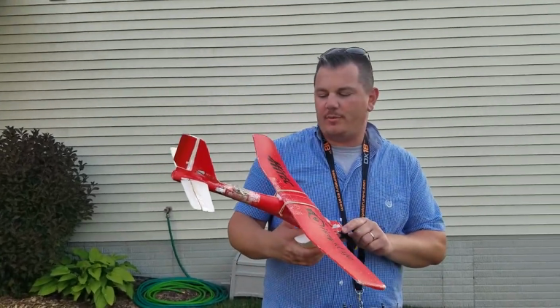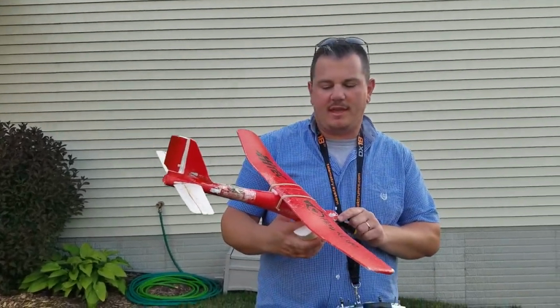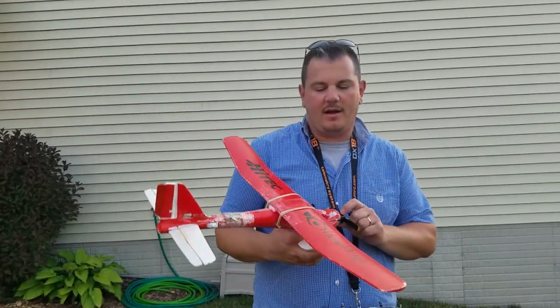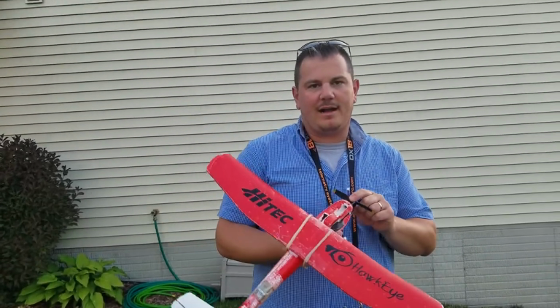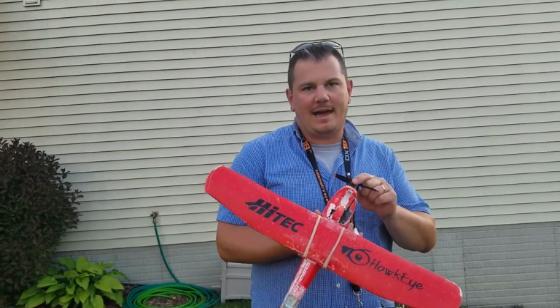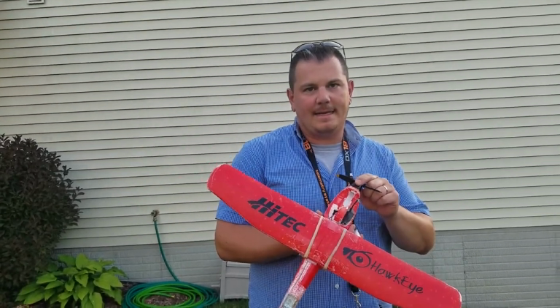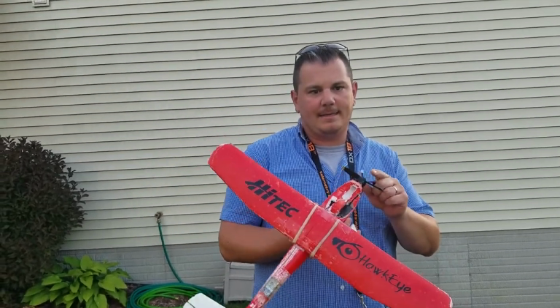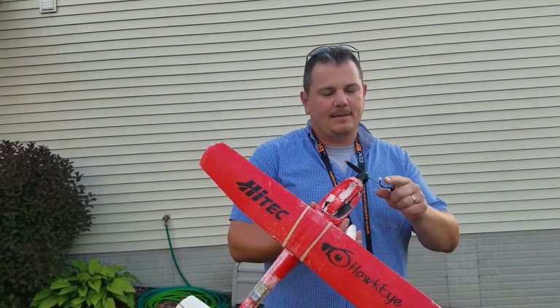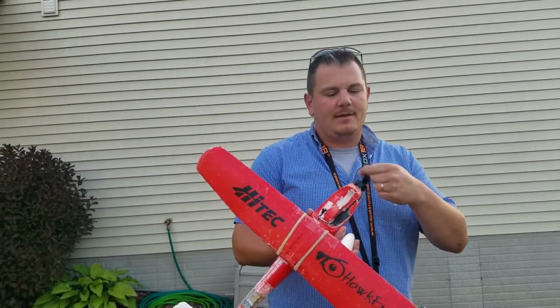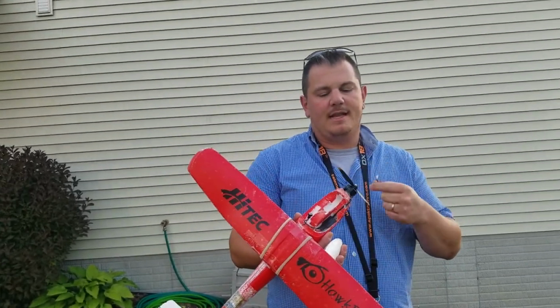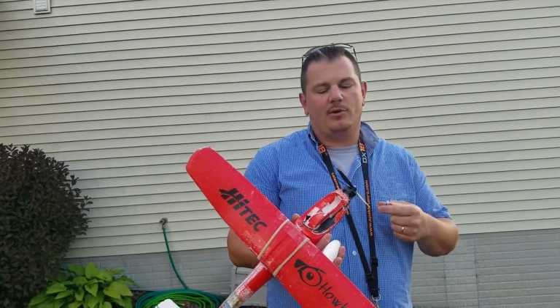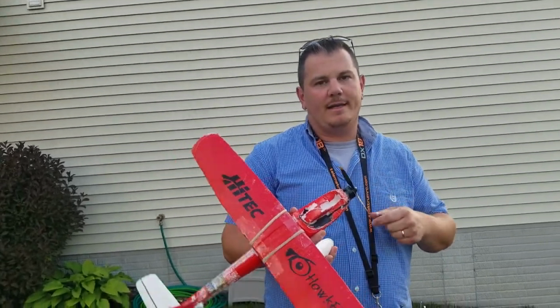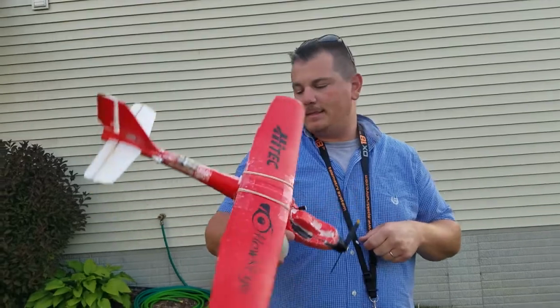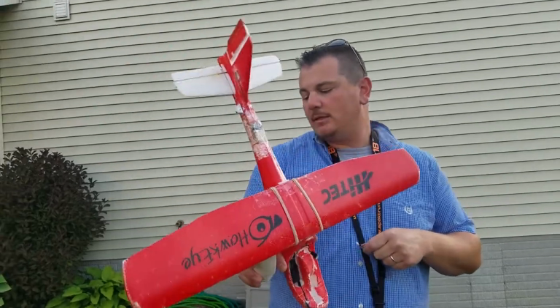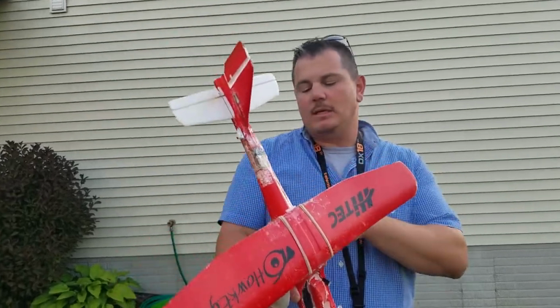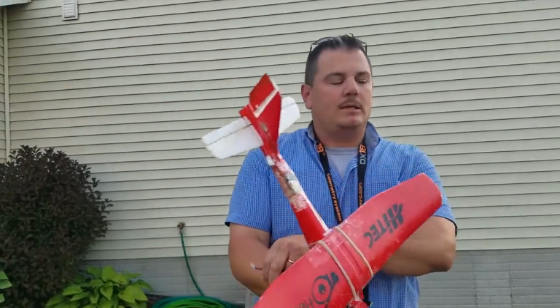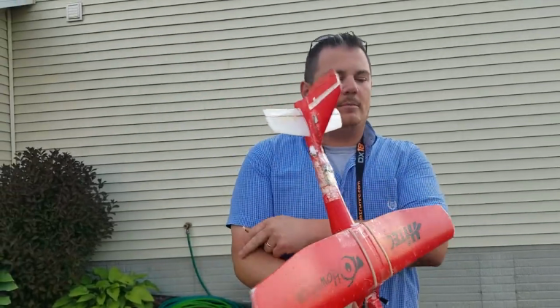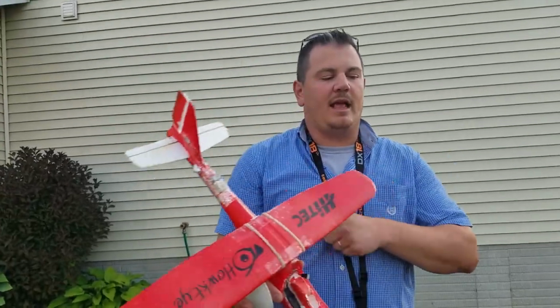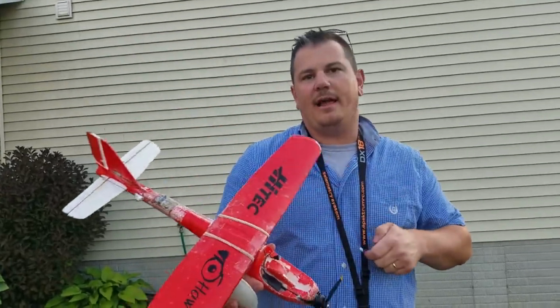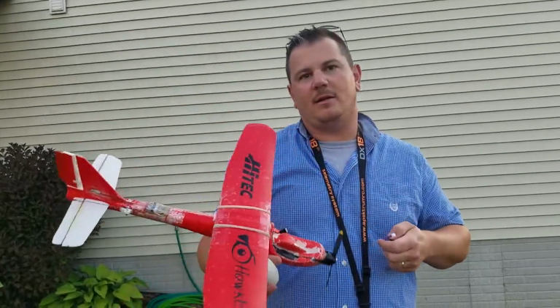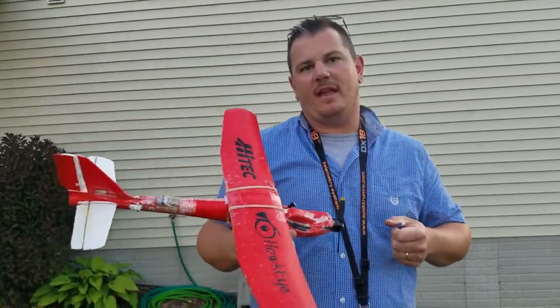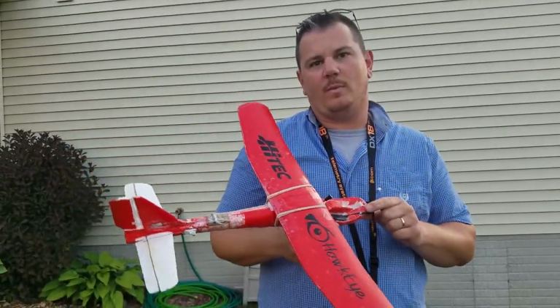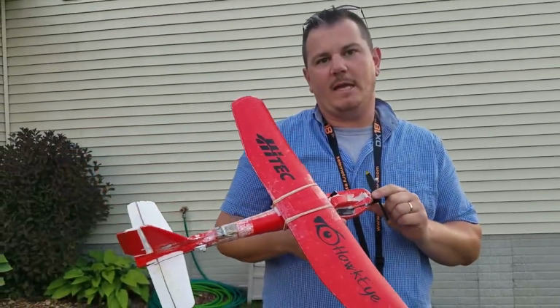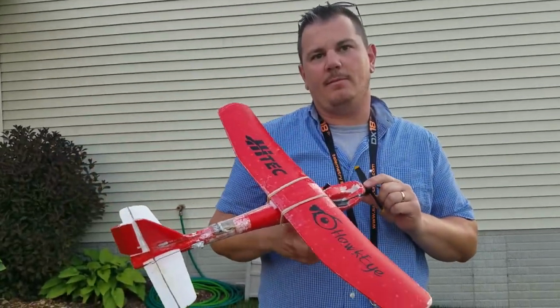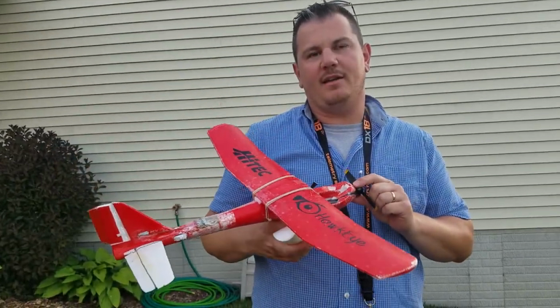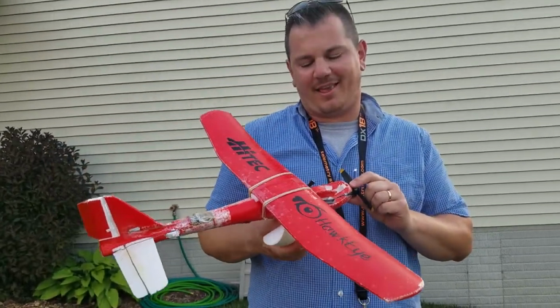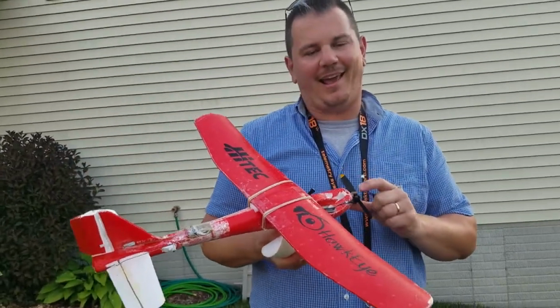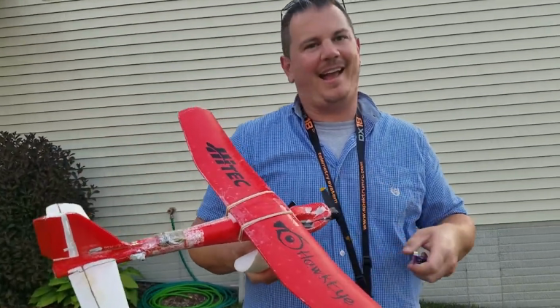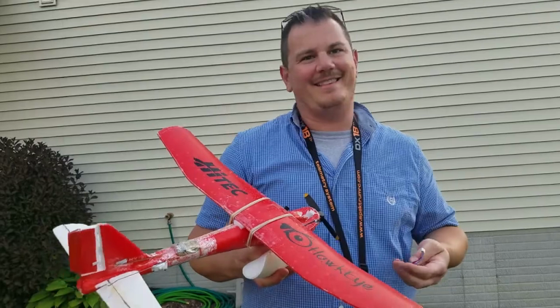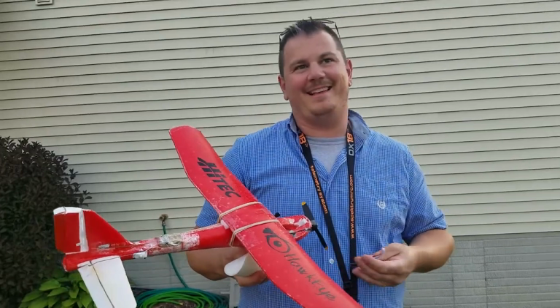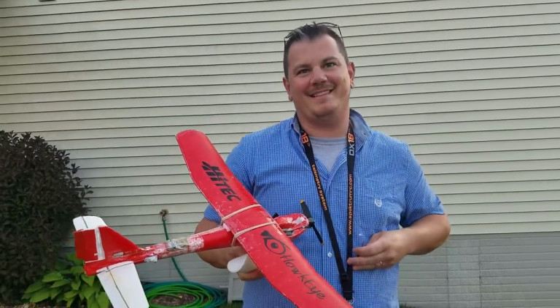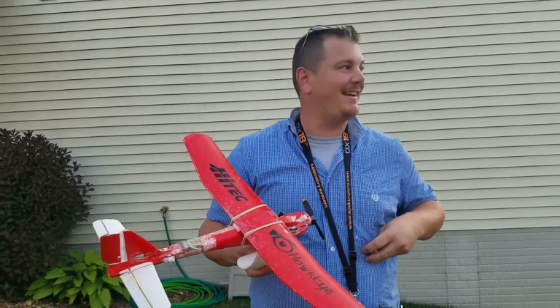We're here with the Hawkeye Hi-Tech. It's now motorized. My glider lasted all of like one week because I just don't like chasing gliders.